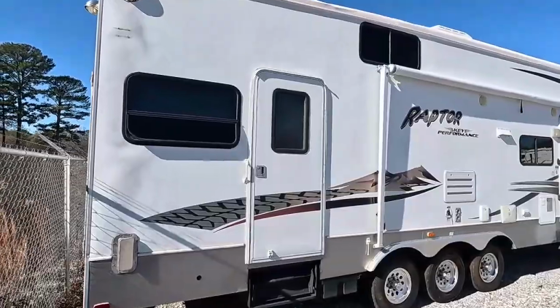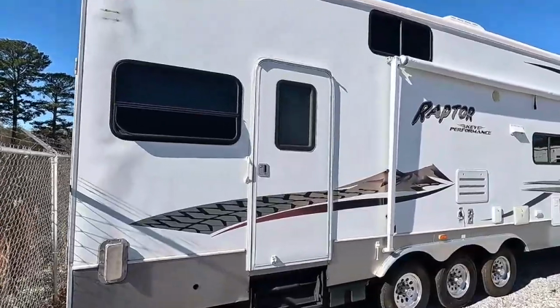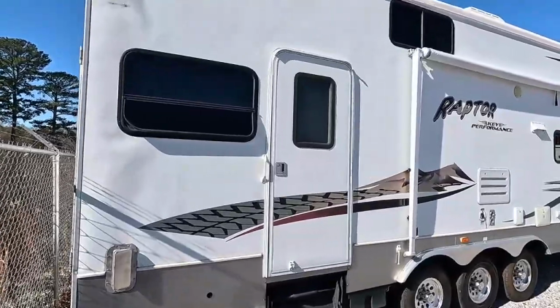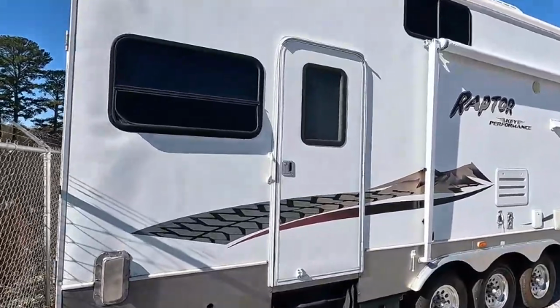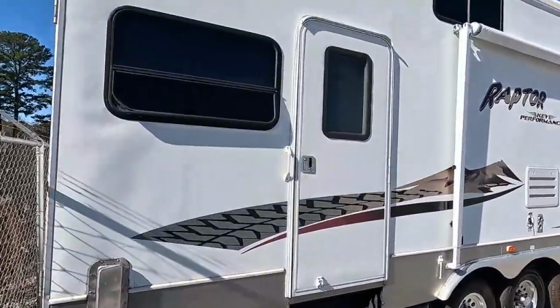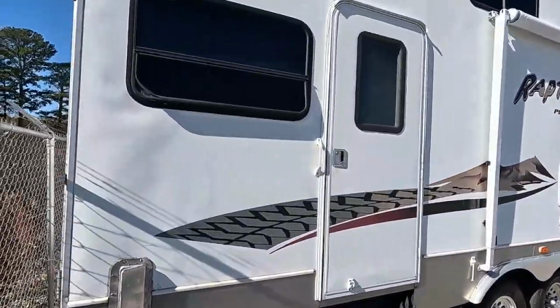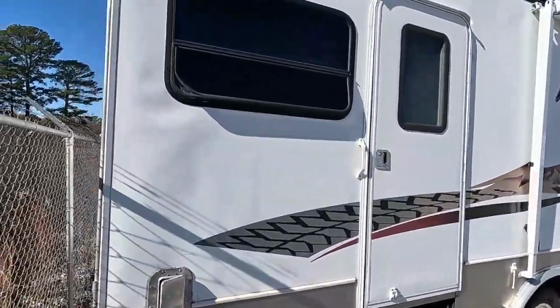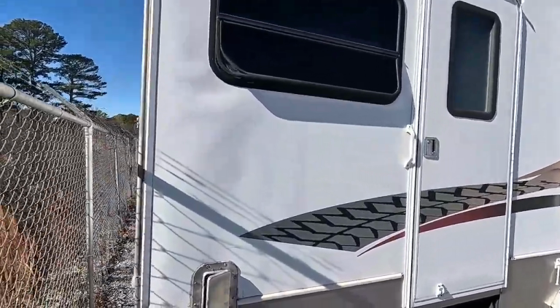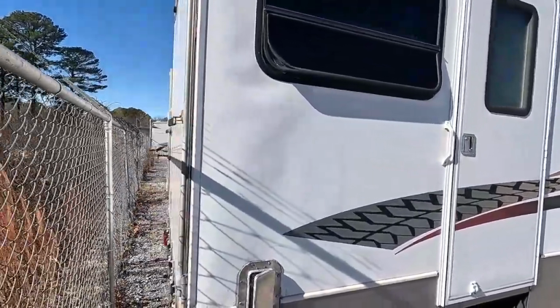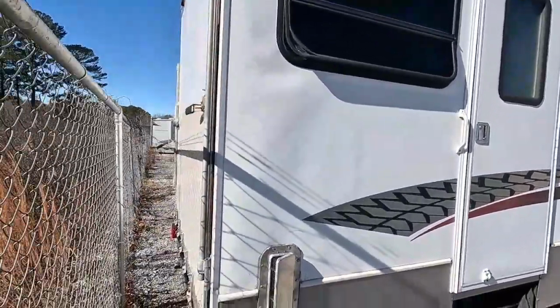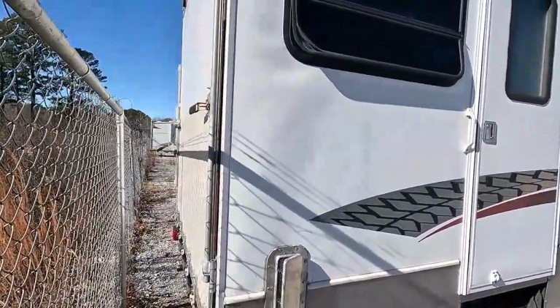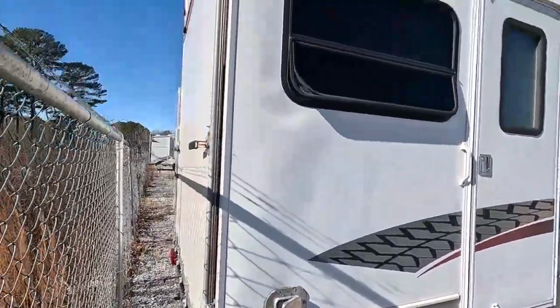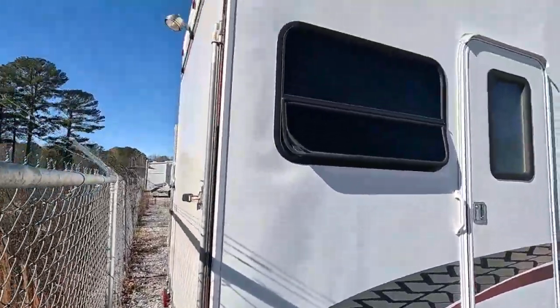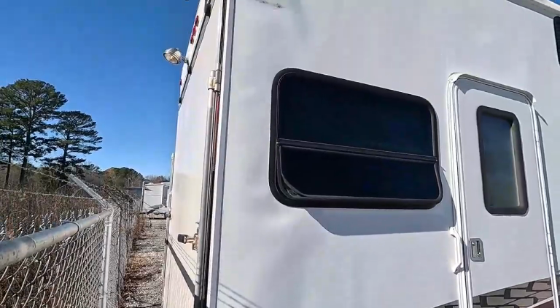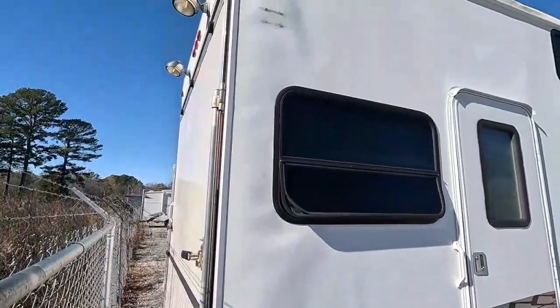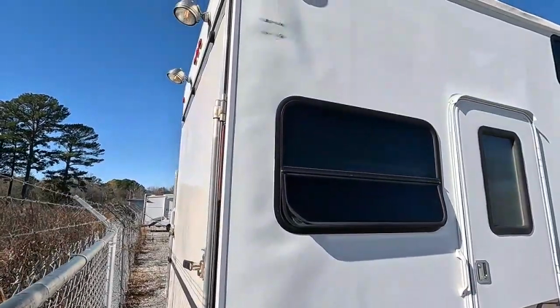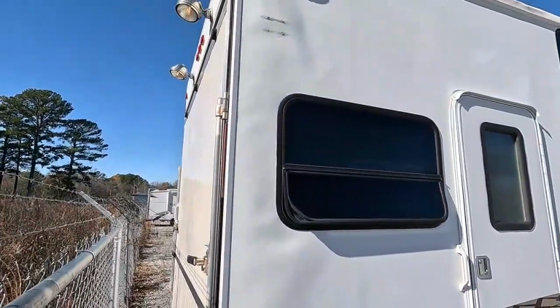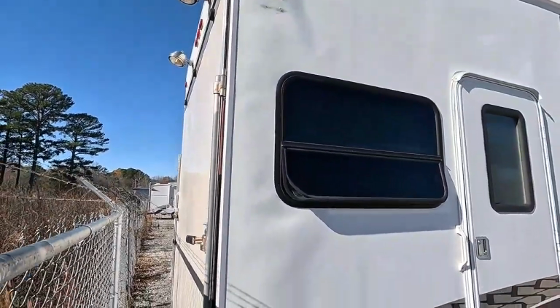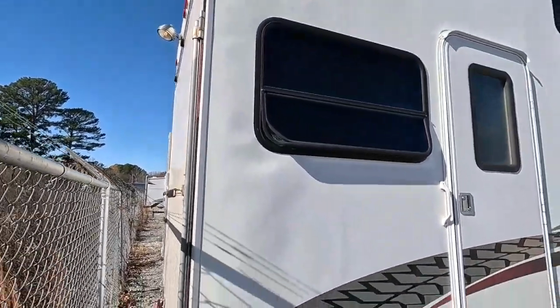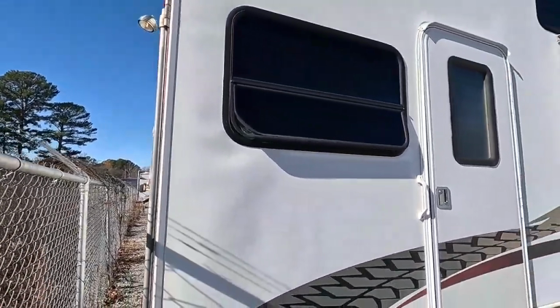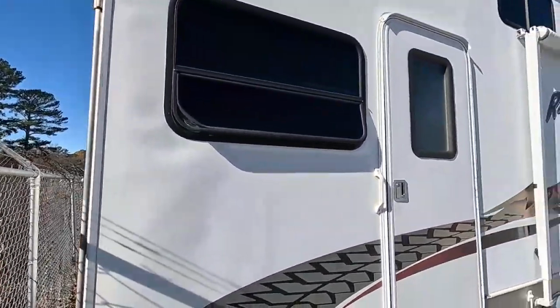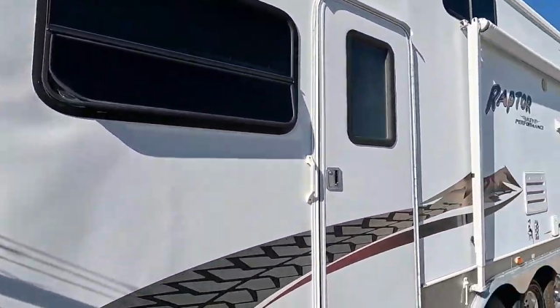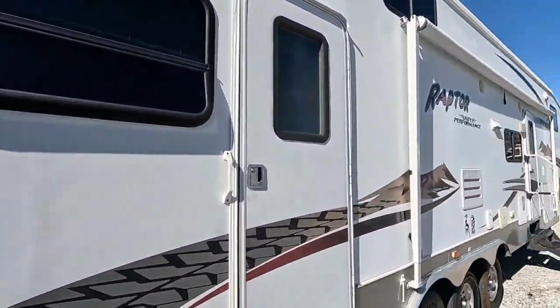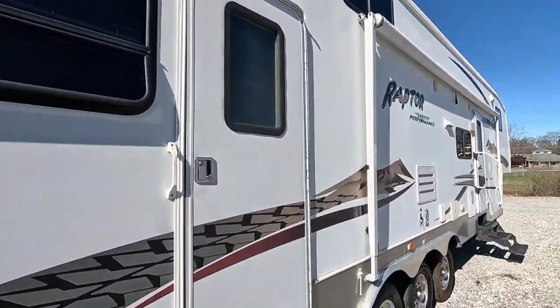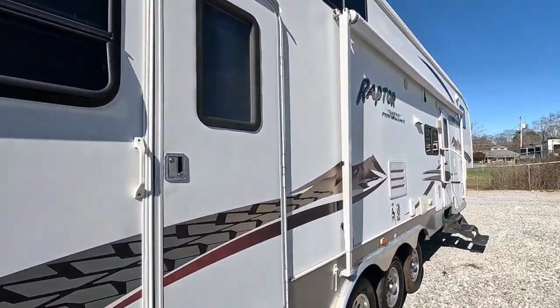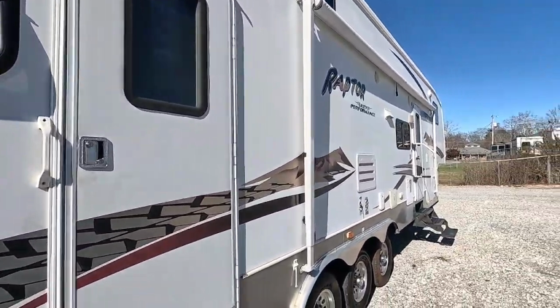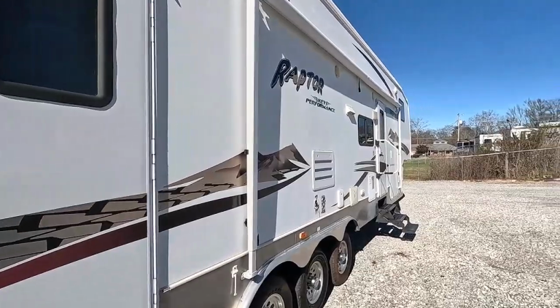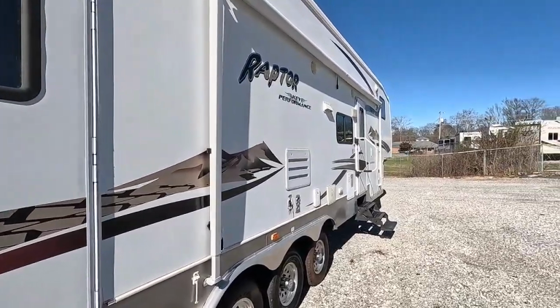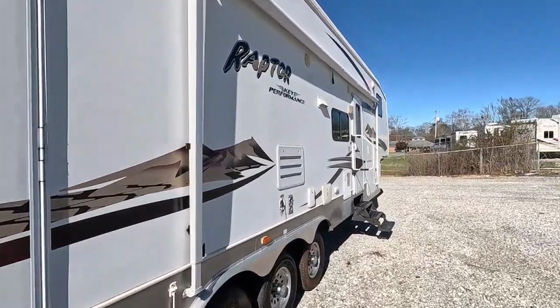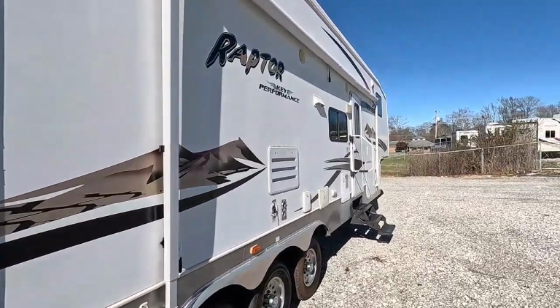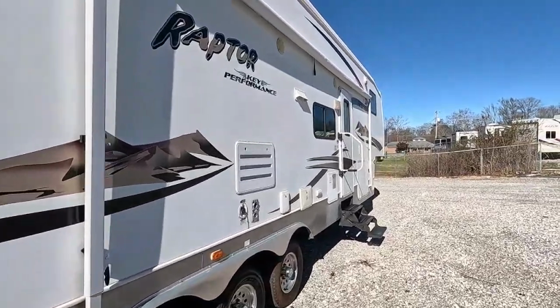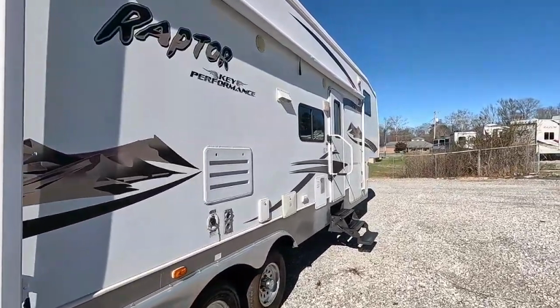Everything looks great back here — all the lights are on. It's got a 5,500-watt gasoline generator with only 130 hours on it.